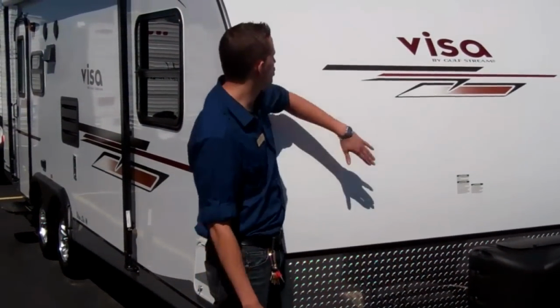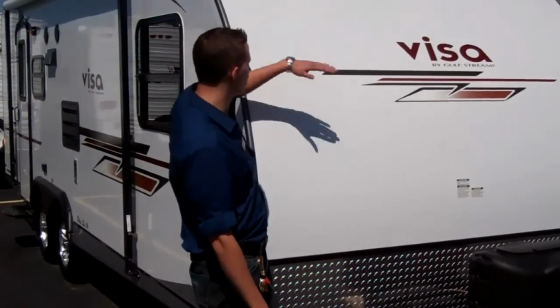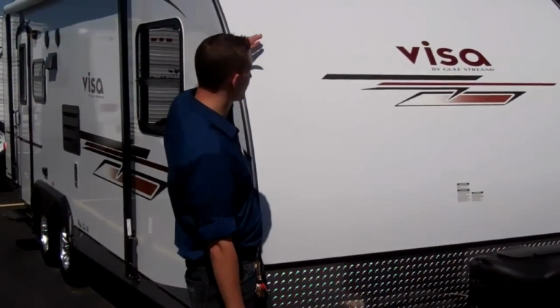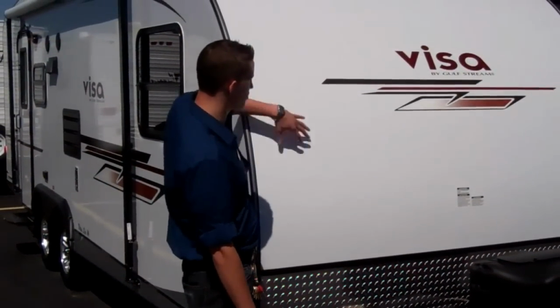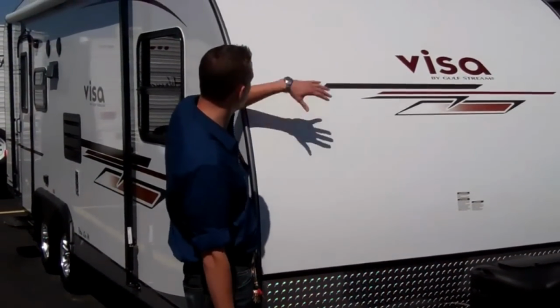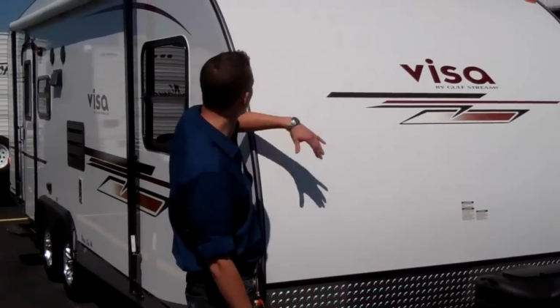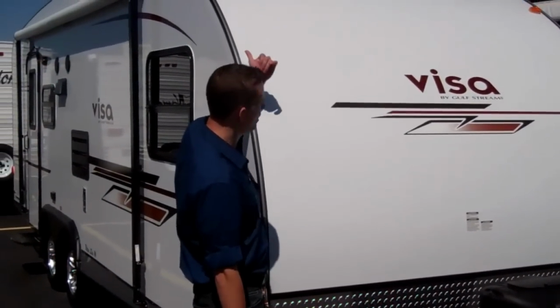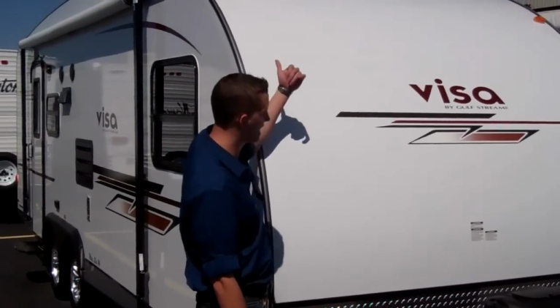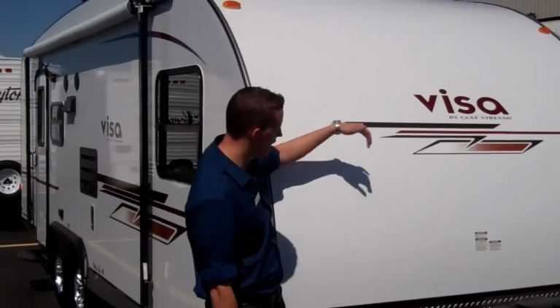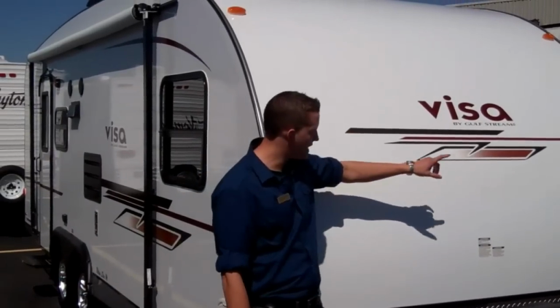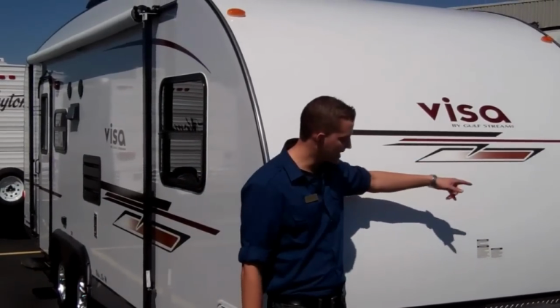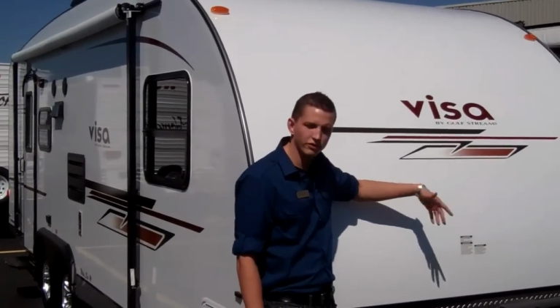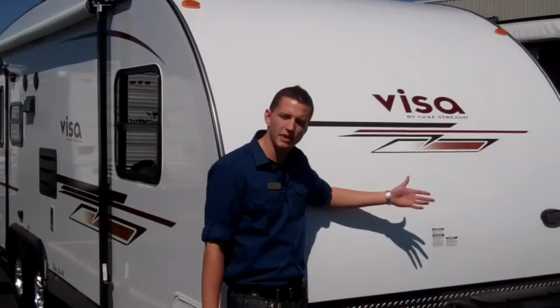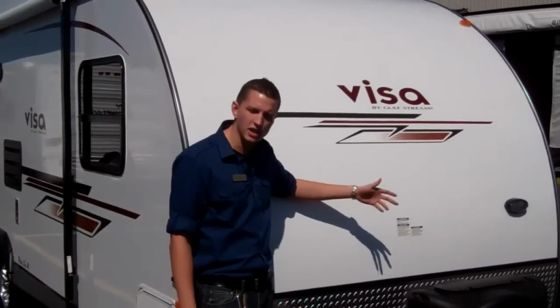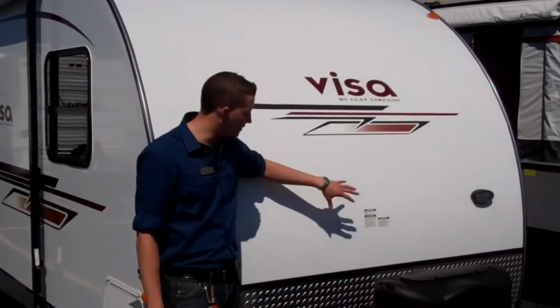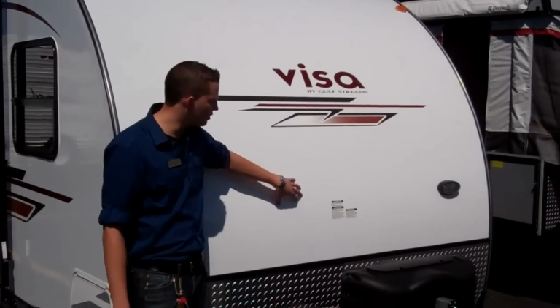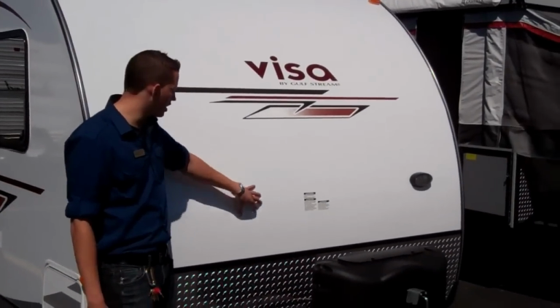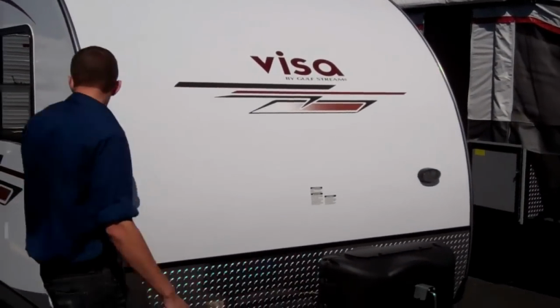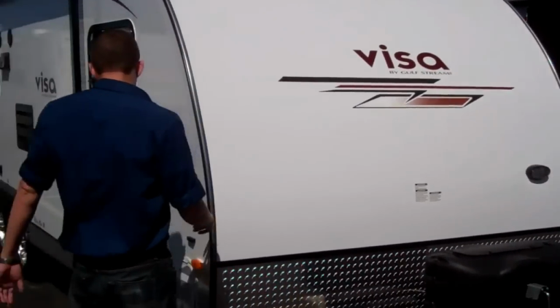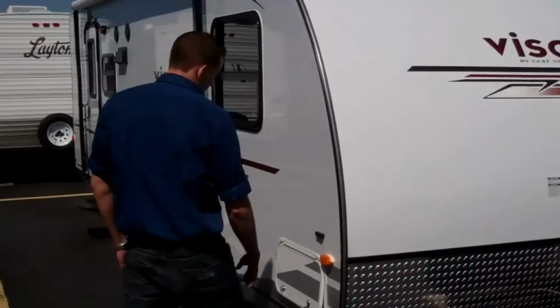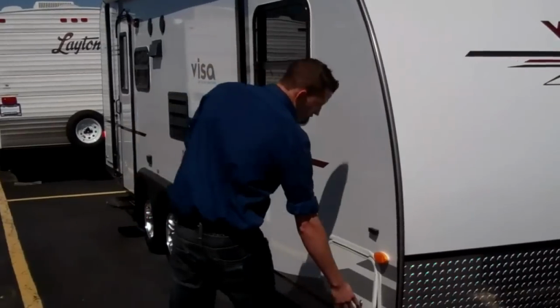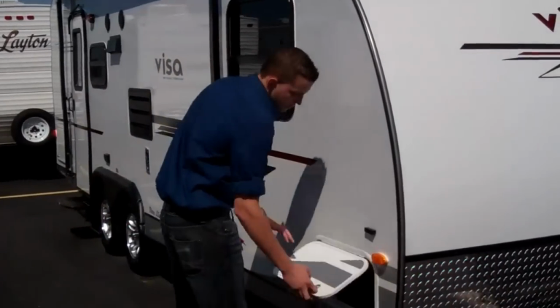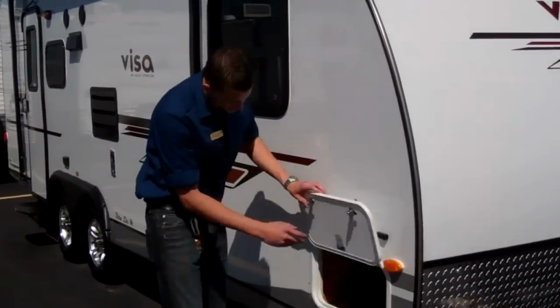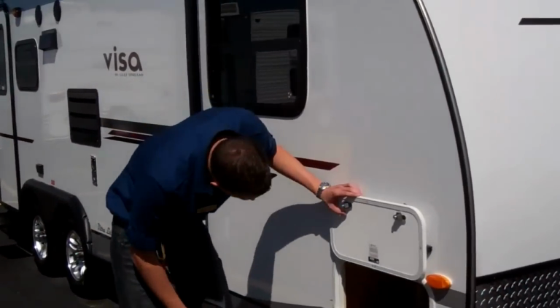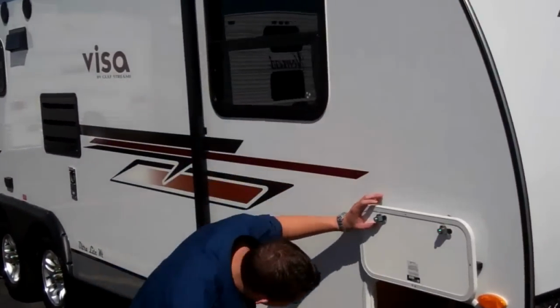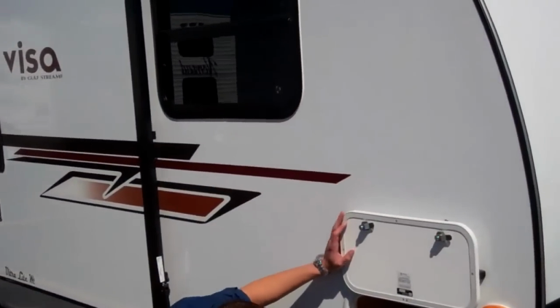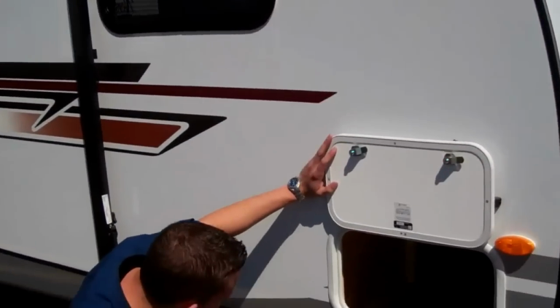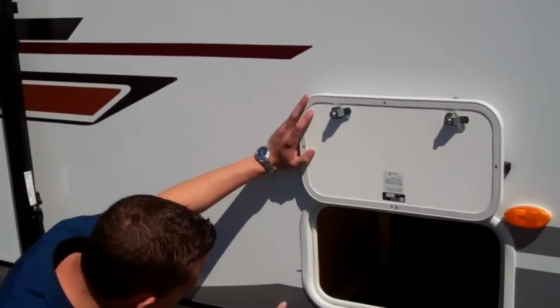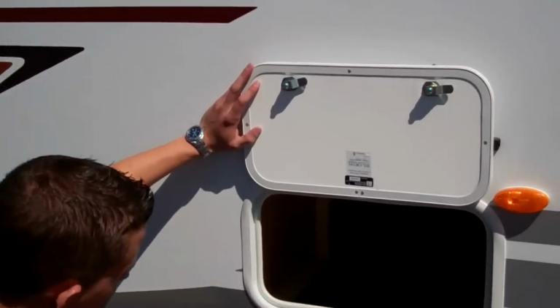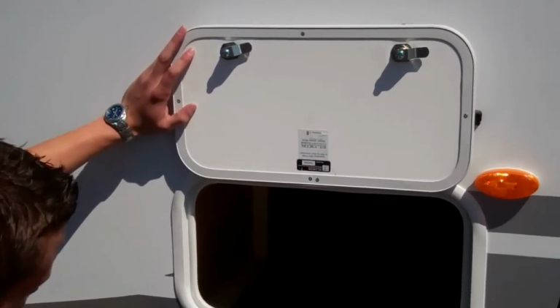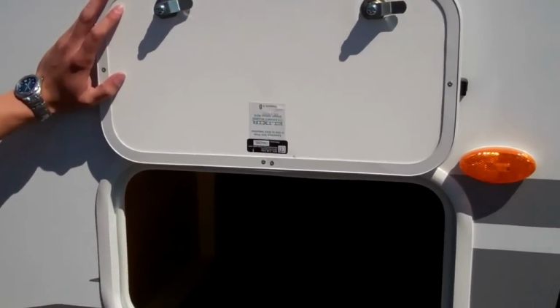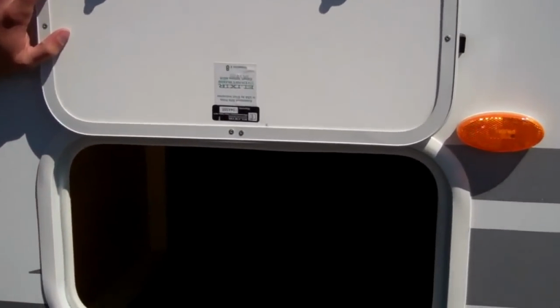You also get the aerodynamic front — it's one piece from the front all the way to the back. And then a docking light so if you're hooking up at night it's an easy way to hook it up. You're going to have storage here in the front that goes all the way through, with a door on the other side as well — pass-through storage.